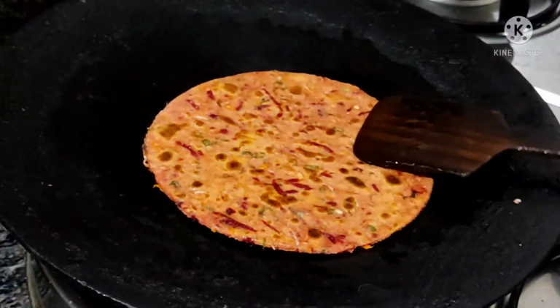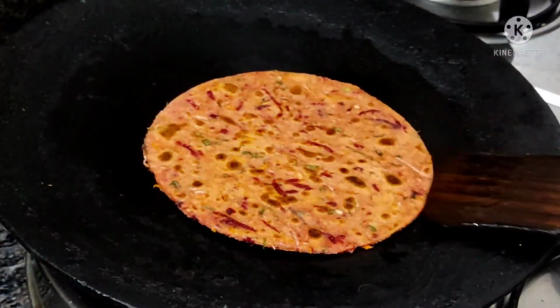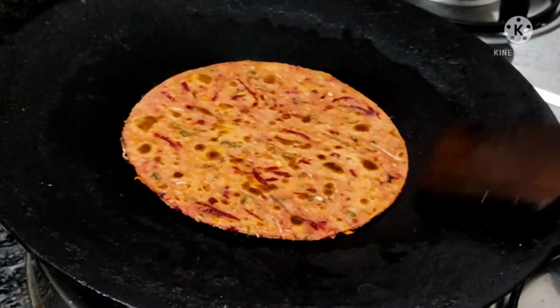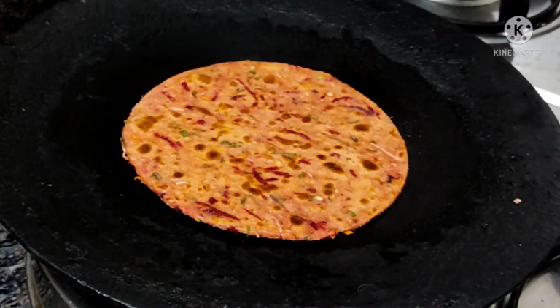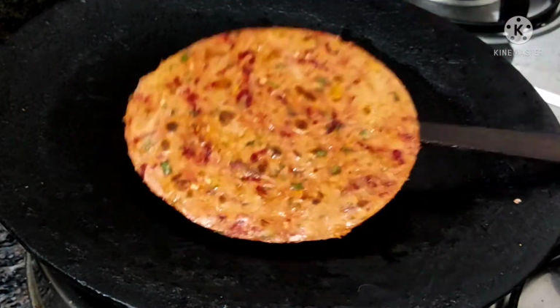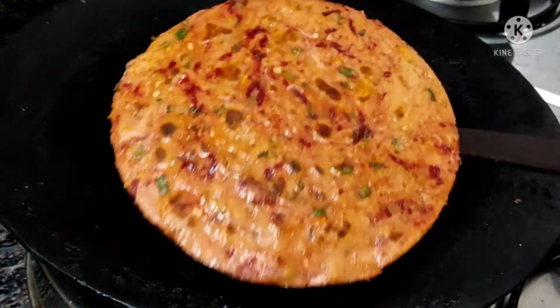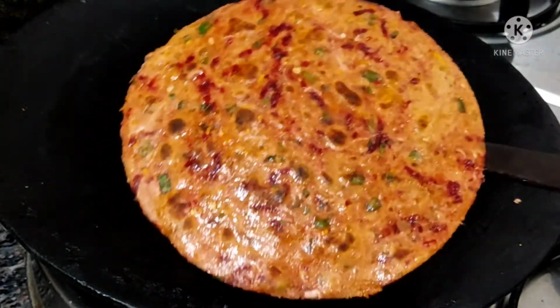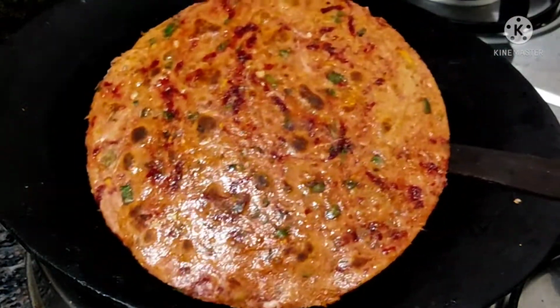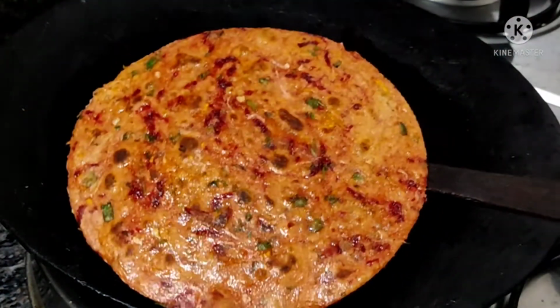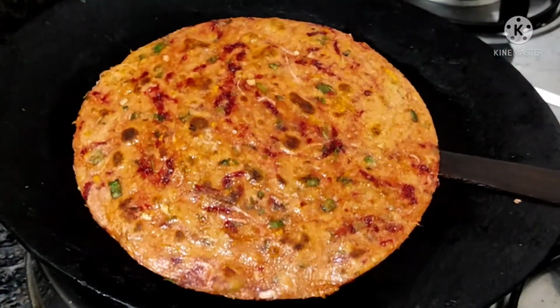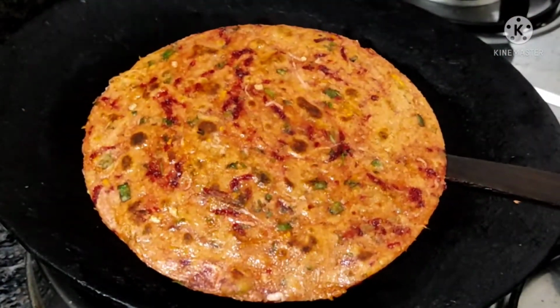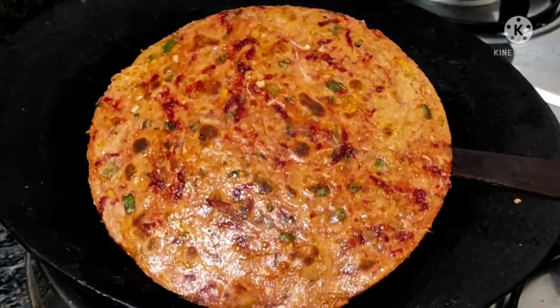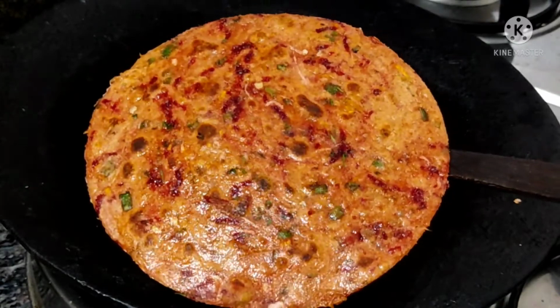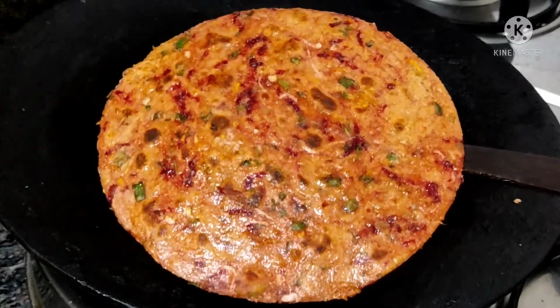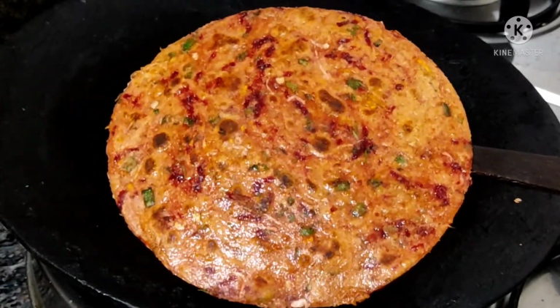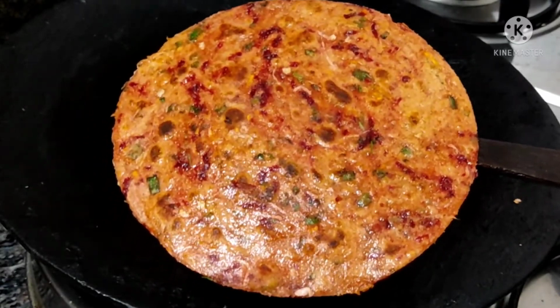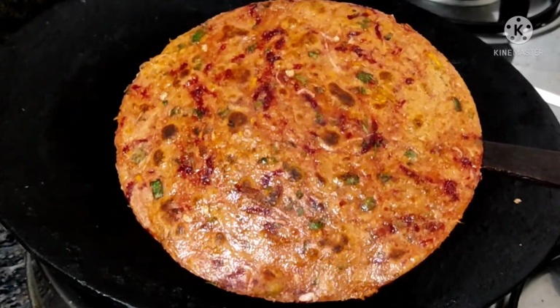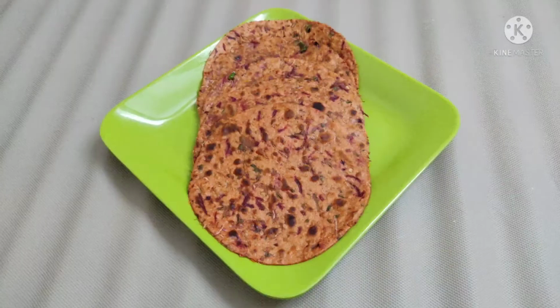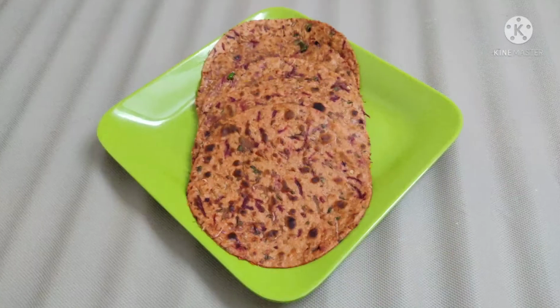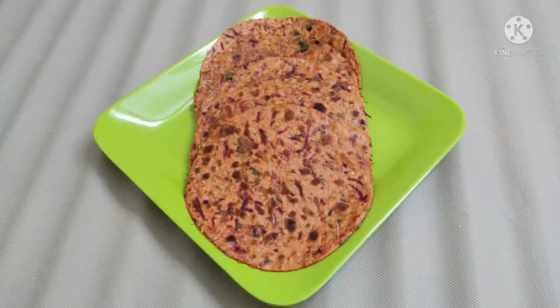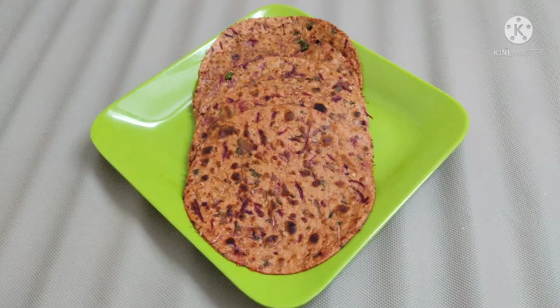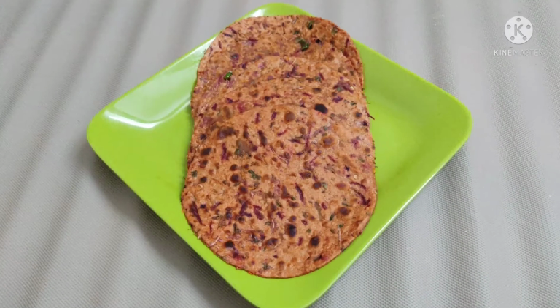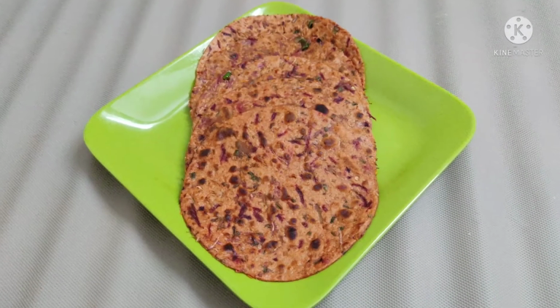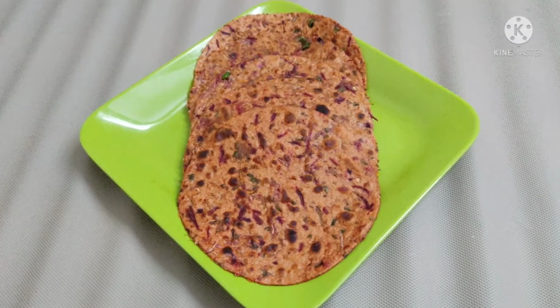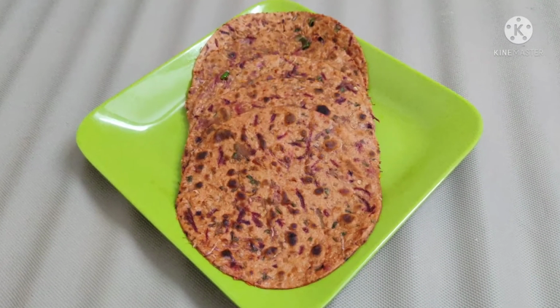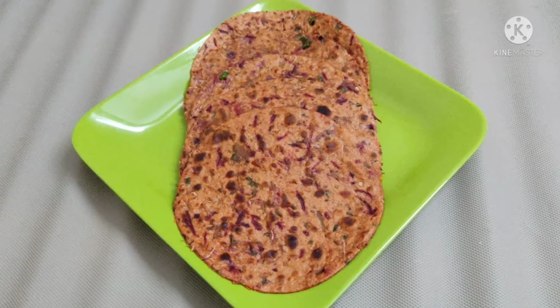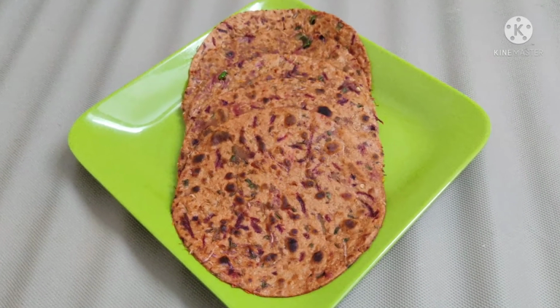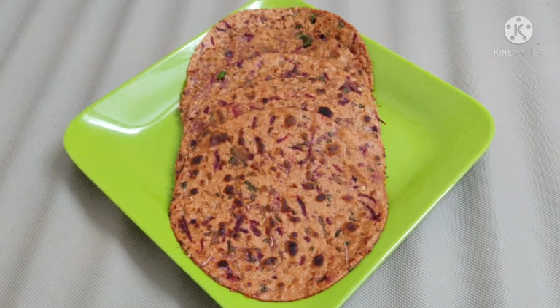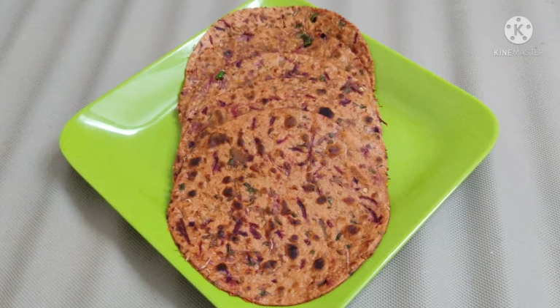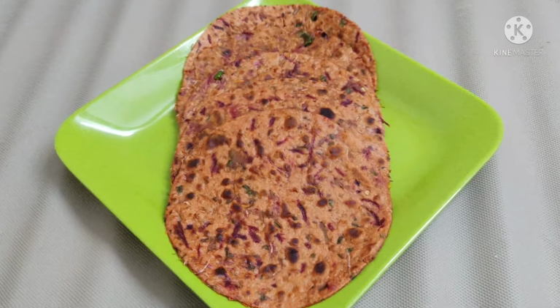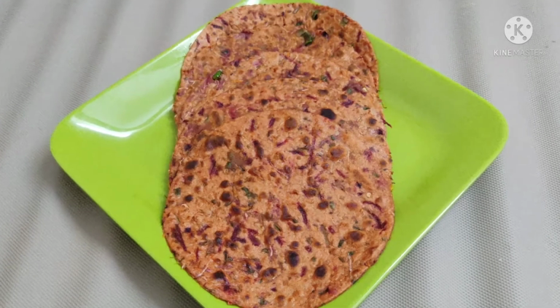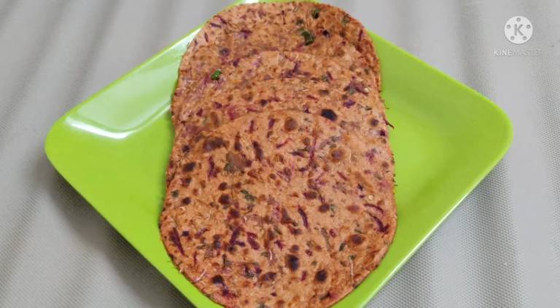It's very good and it's healthy. This is the perfect combination of paratha.